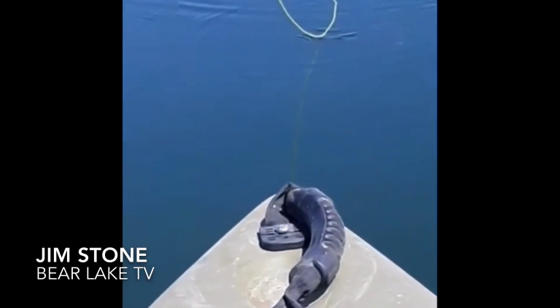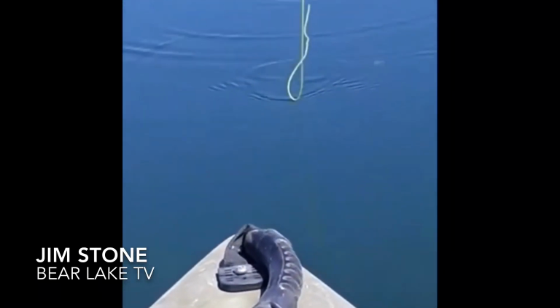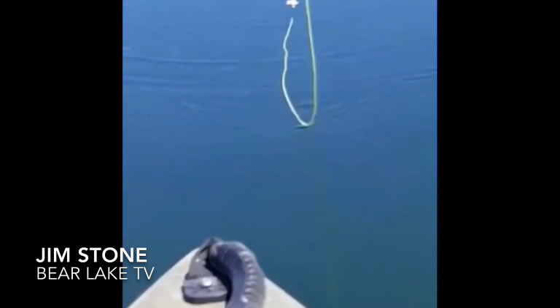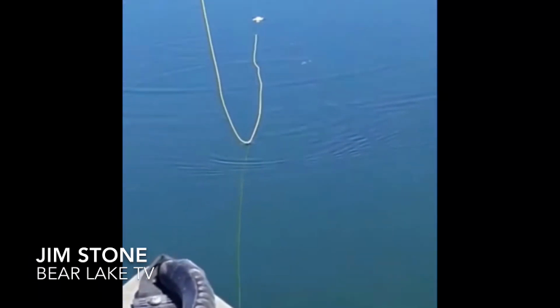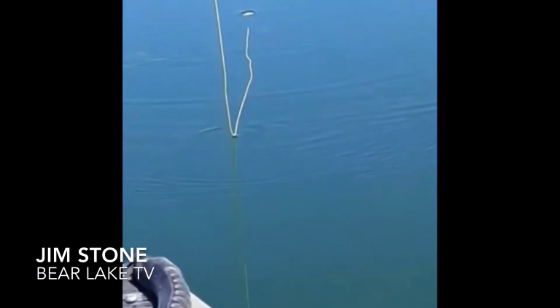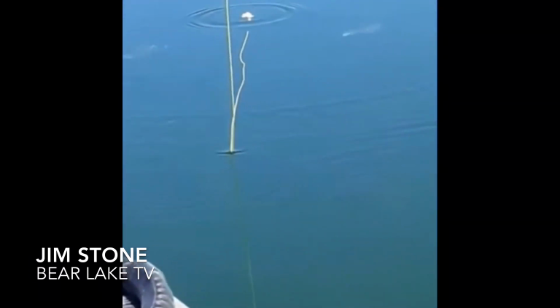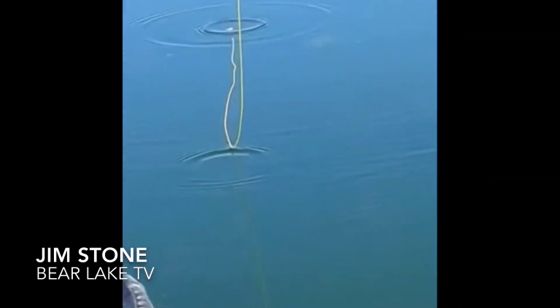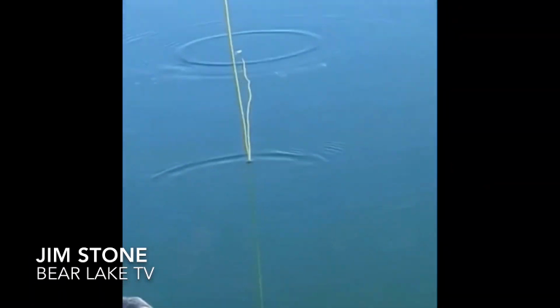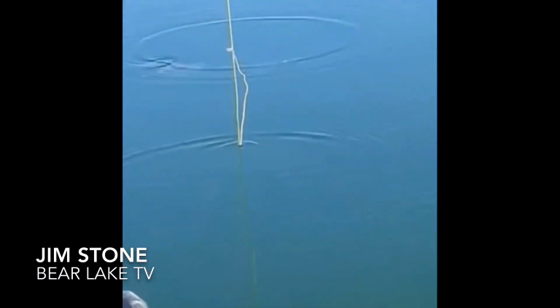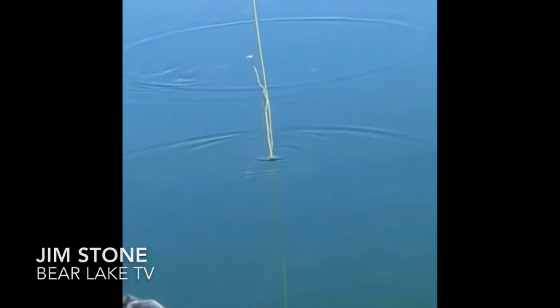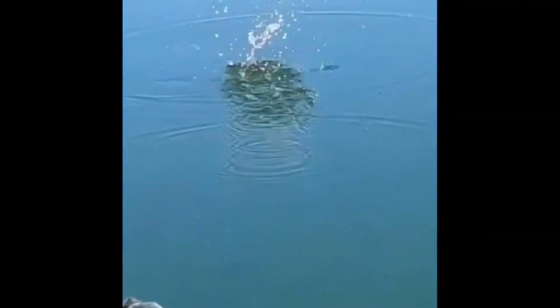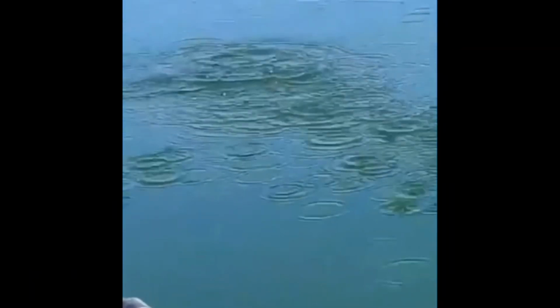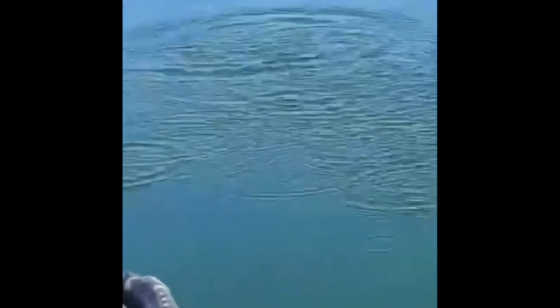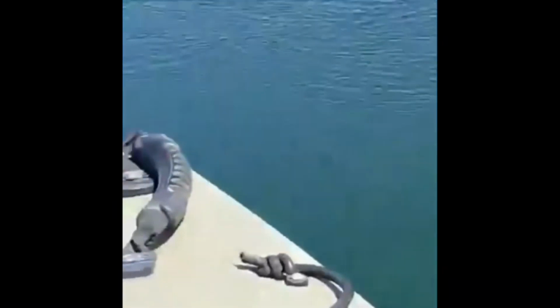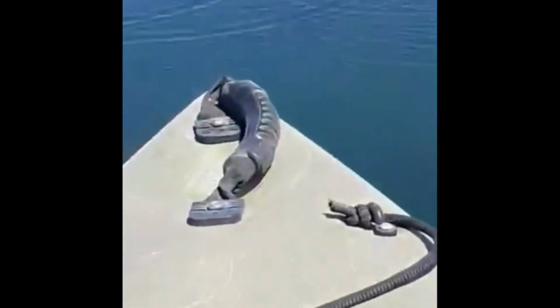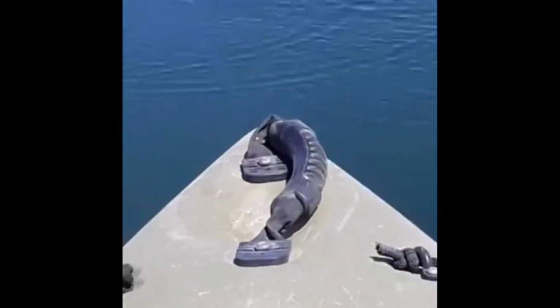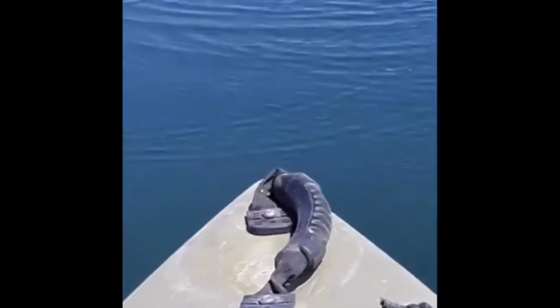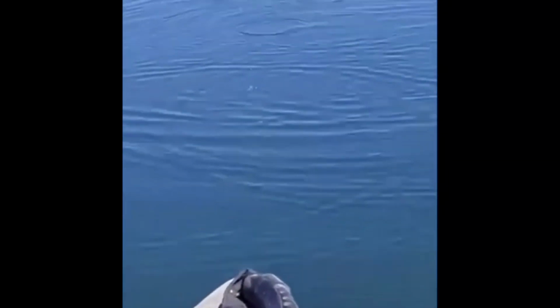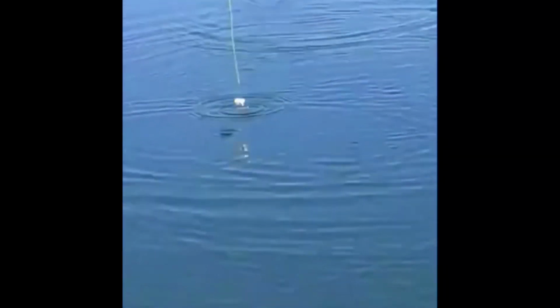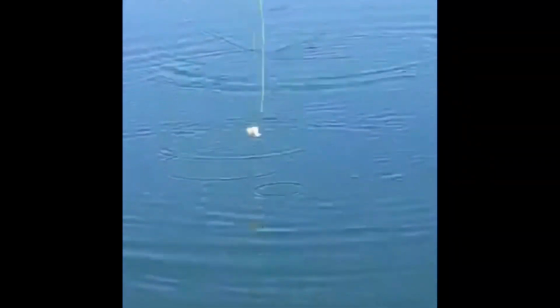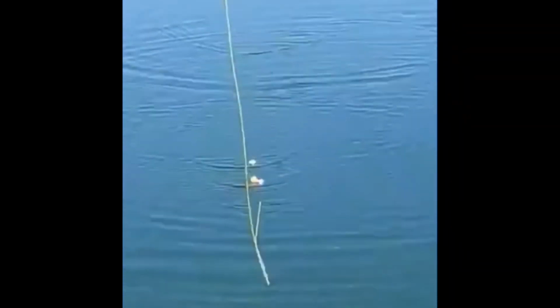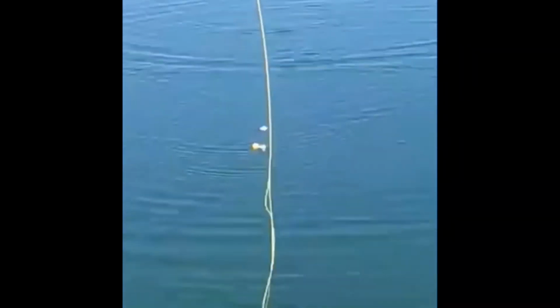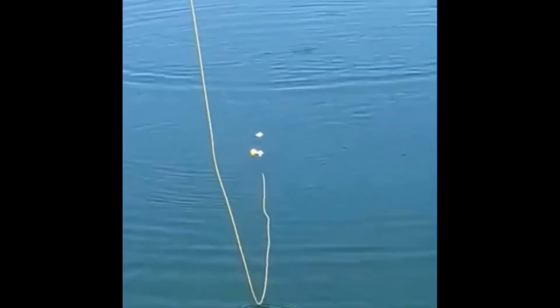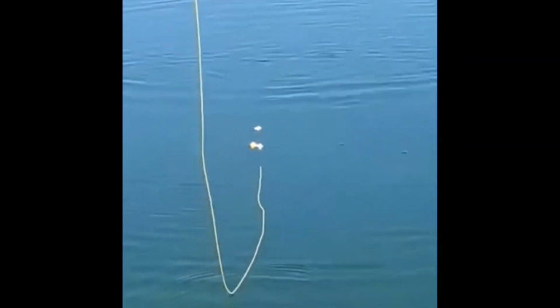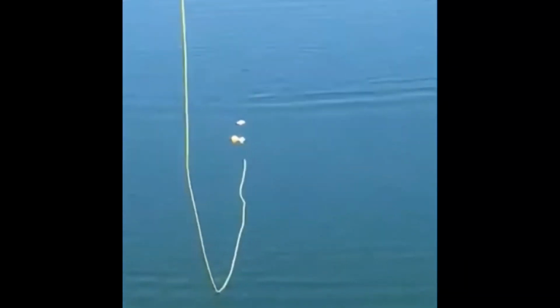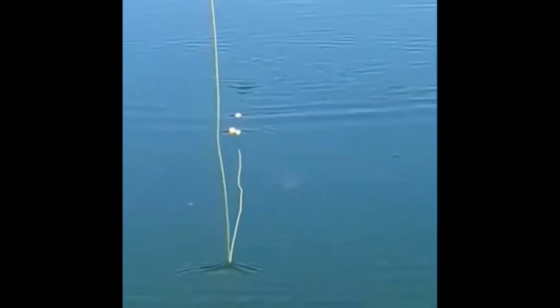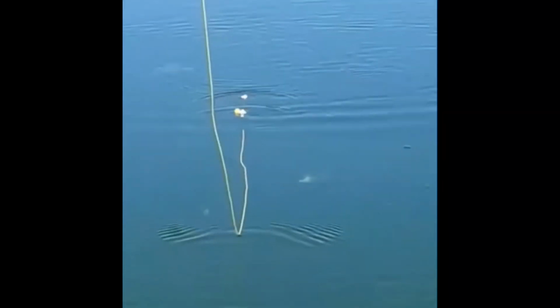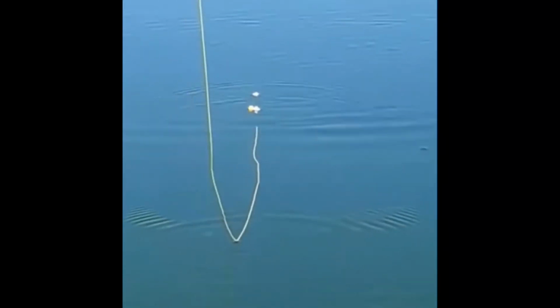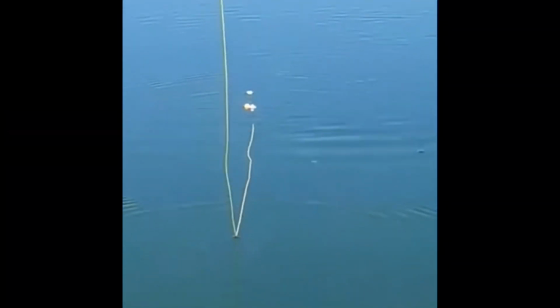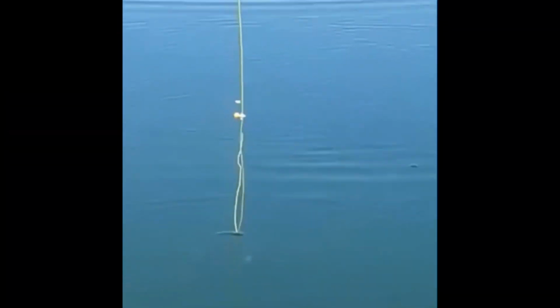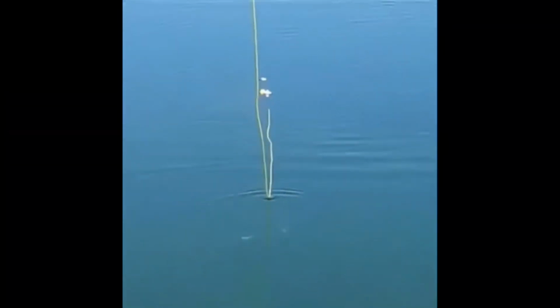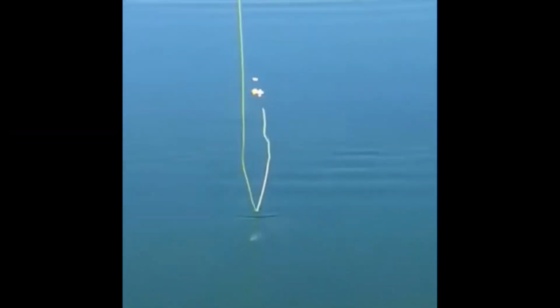Check this out, you guys — we're up here fishing bluegill on a fly. Whoops, I just missed one. You can see those strike indicators right off the front of my kayak, just watch those indicators.